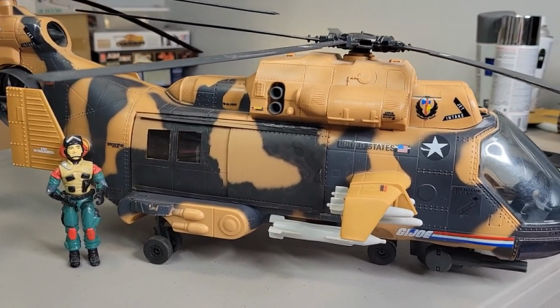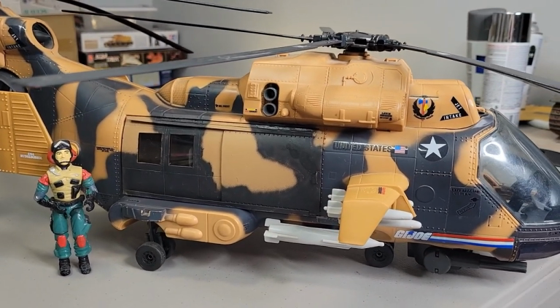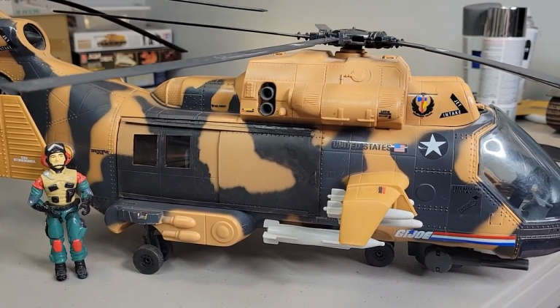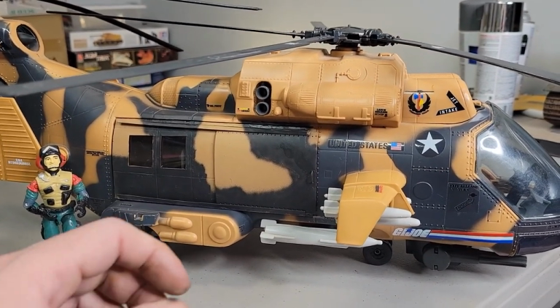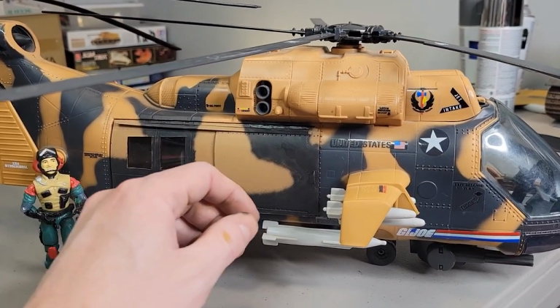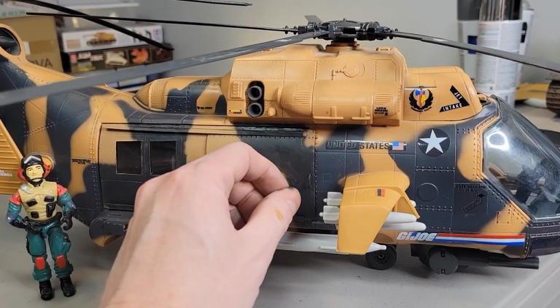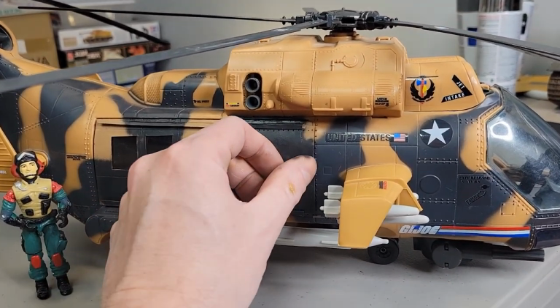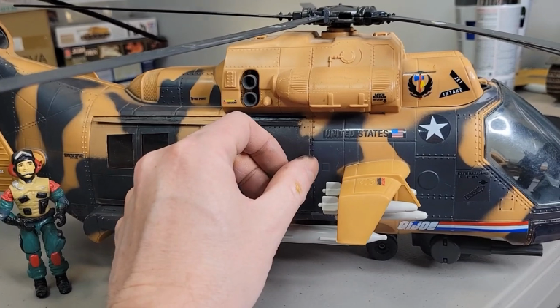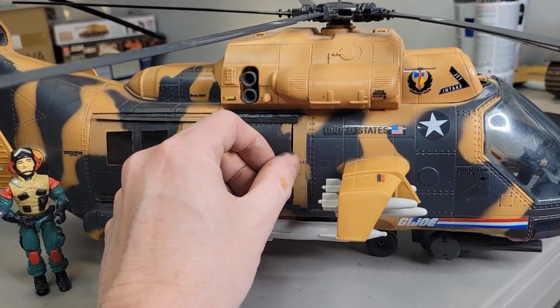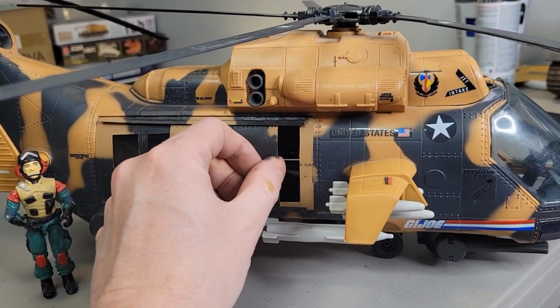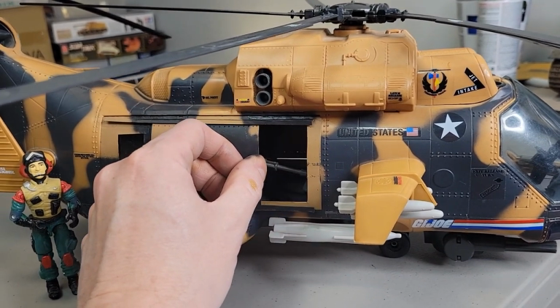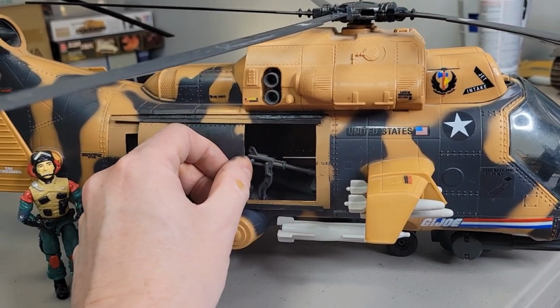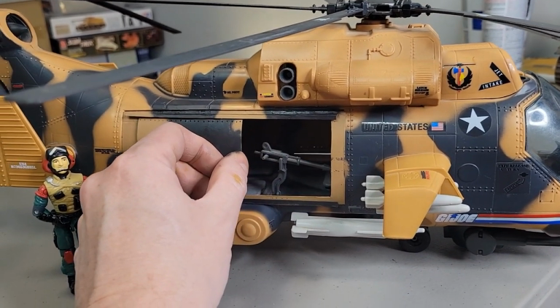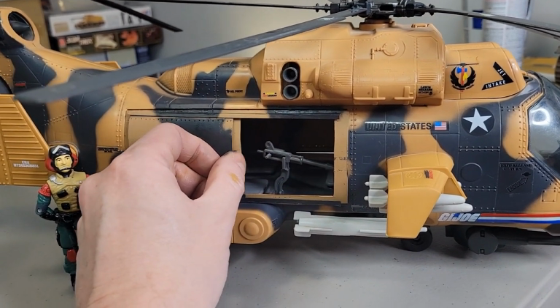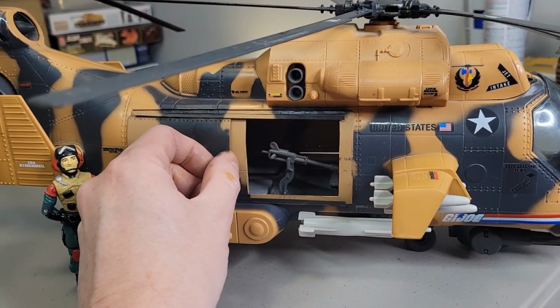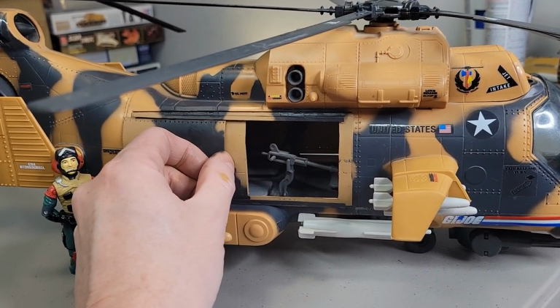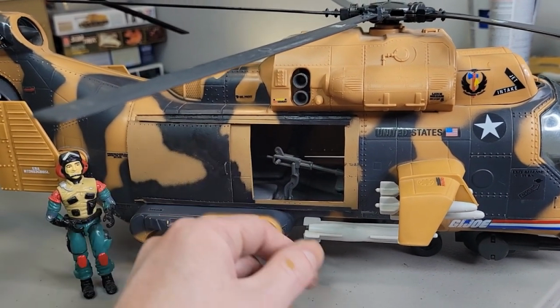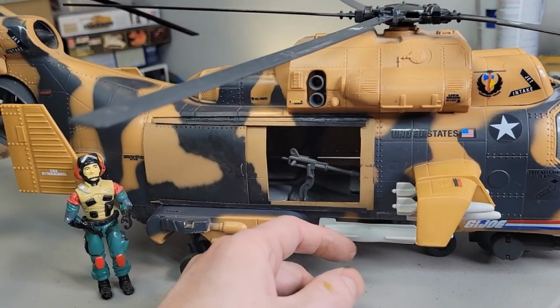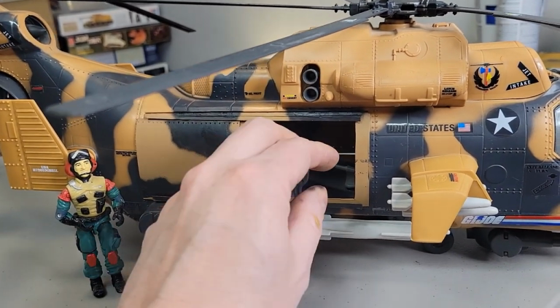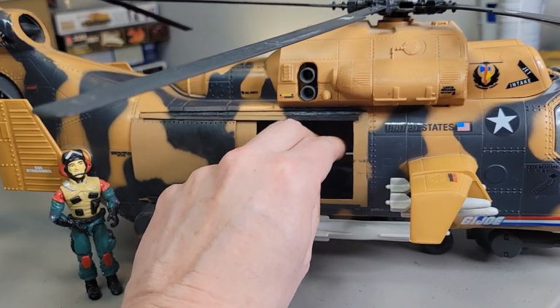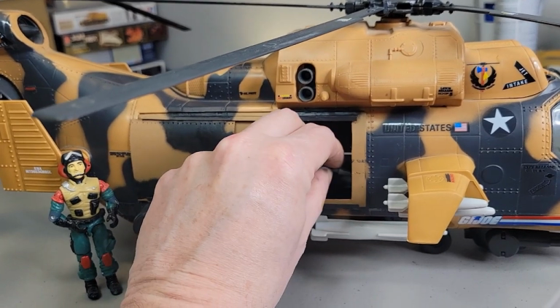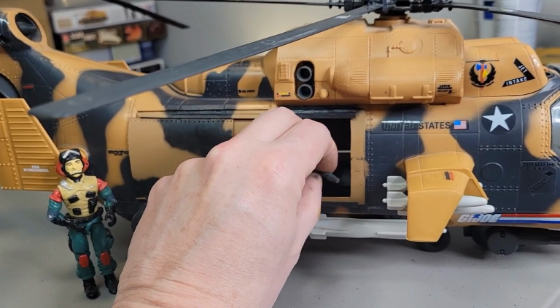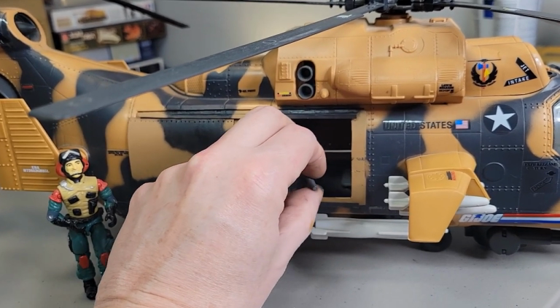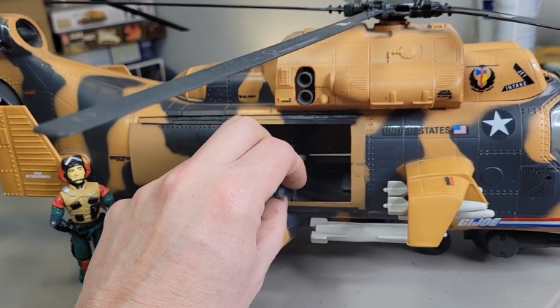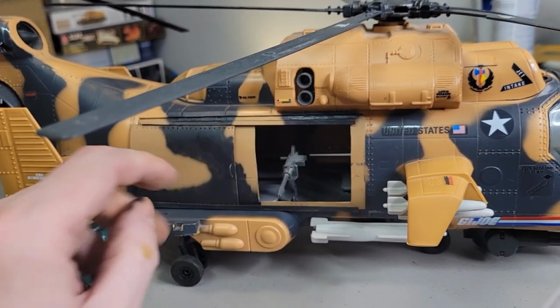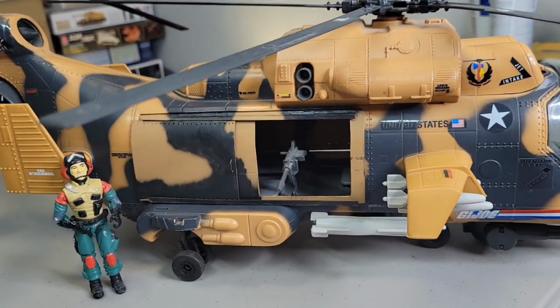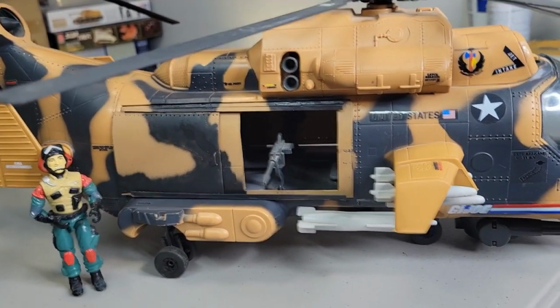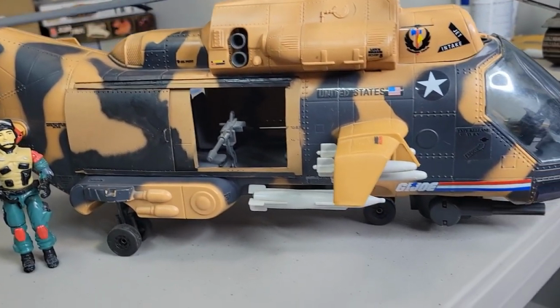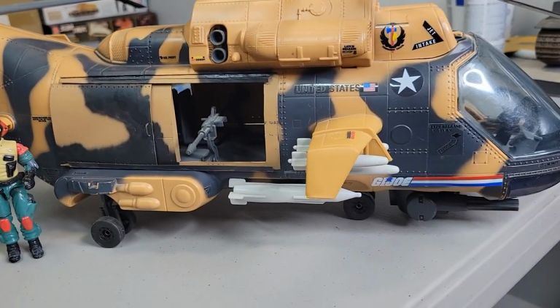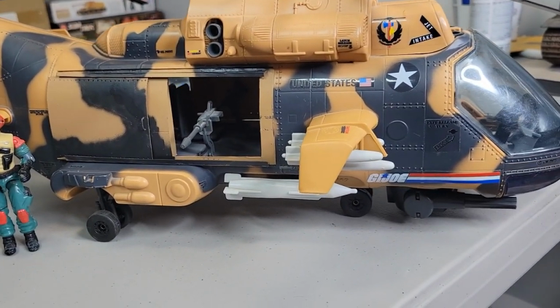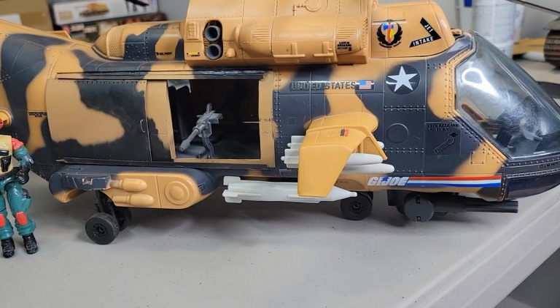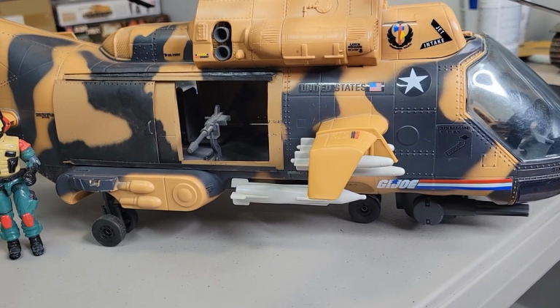Let's see if I can get this door open. This is what I did — I made doors for both sides. Like a Huey. How cool is that?